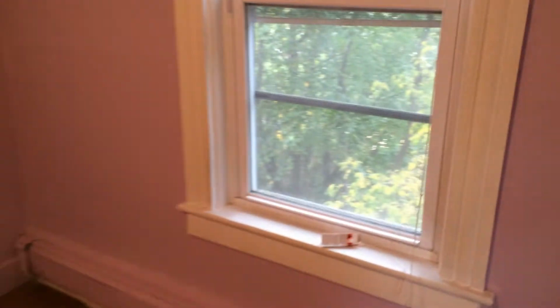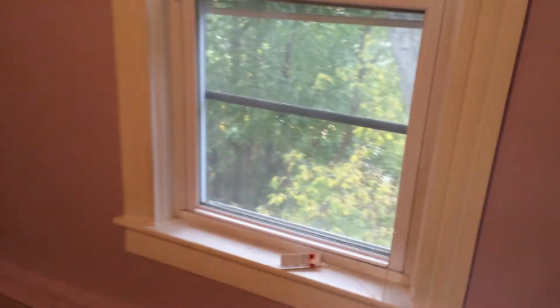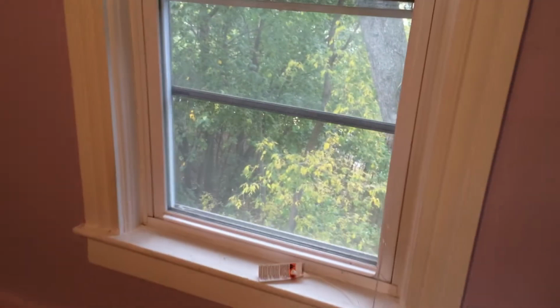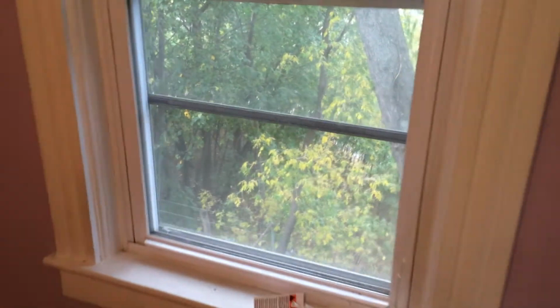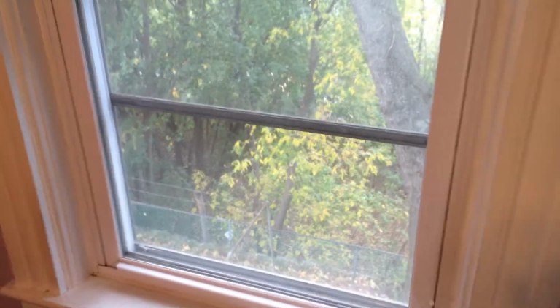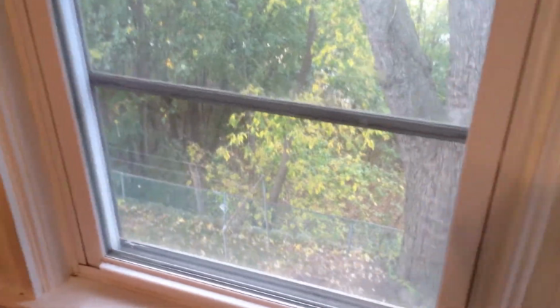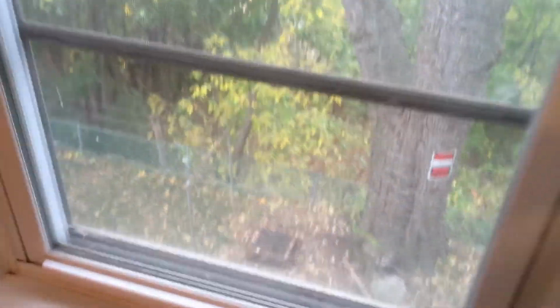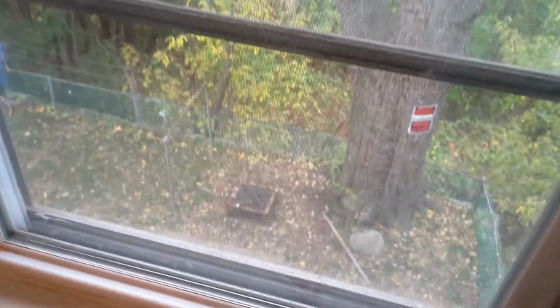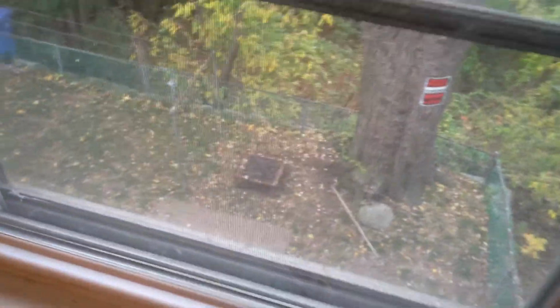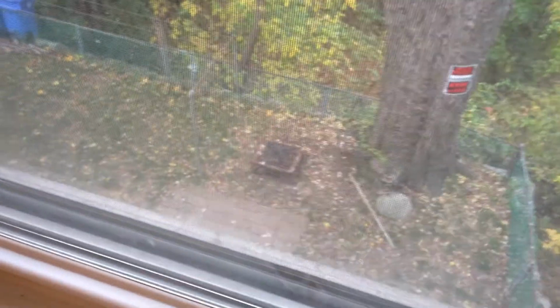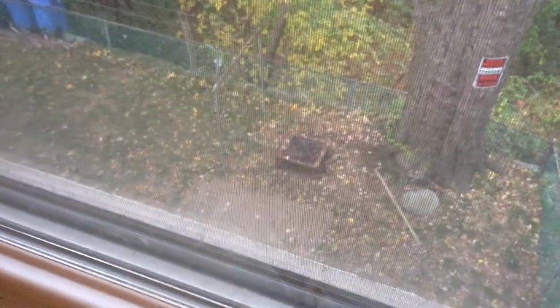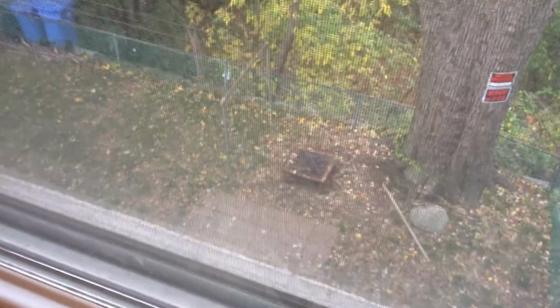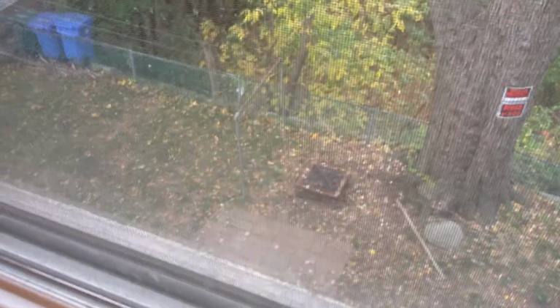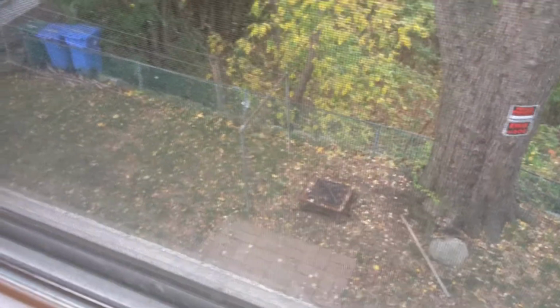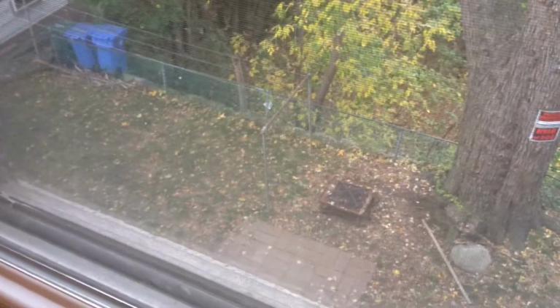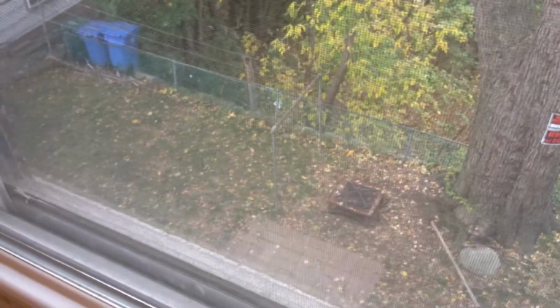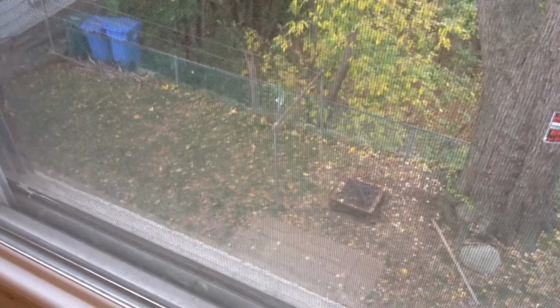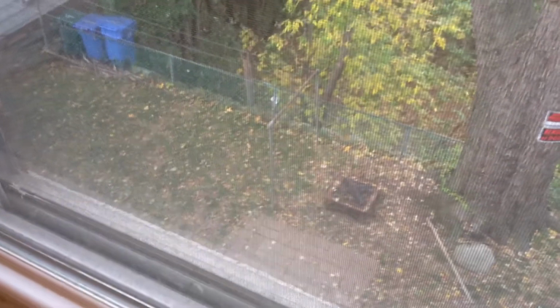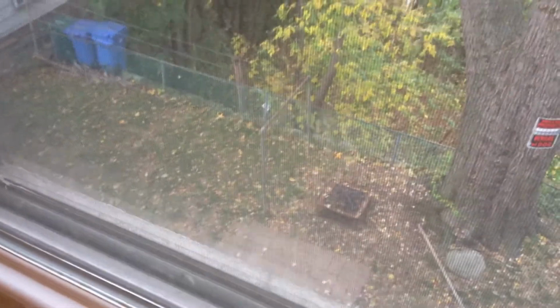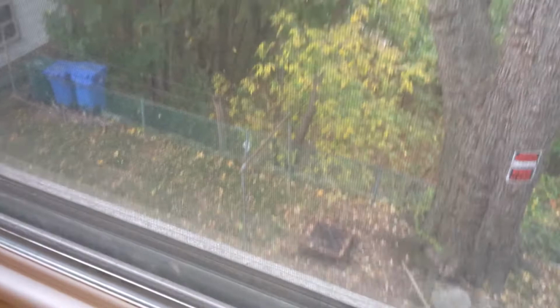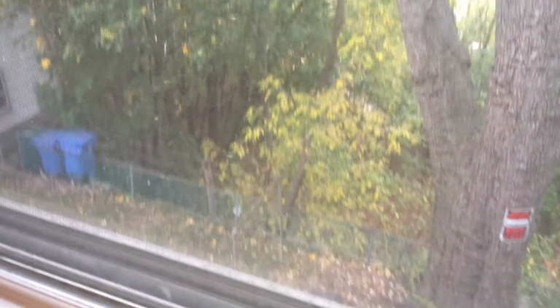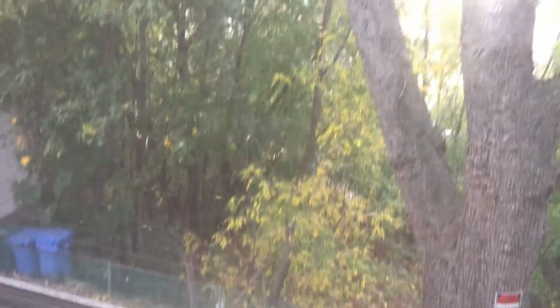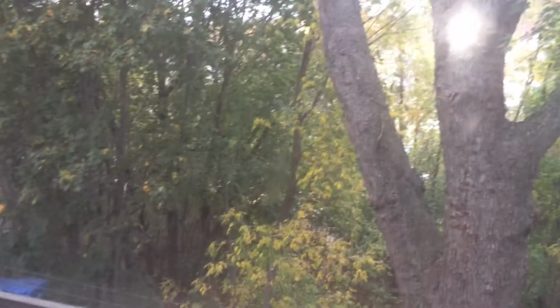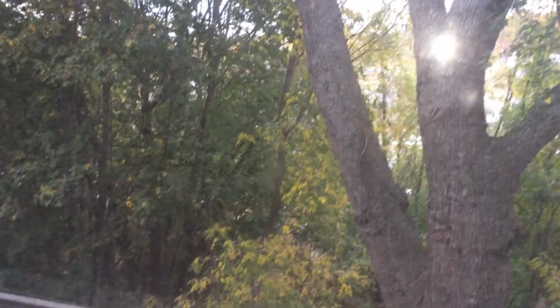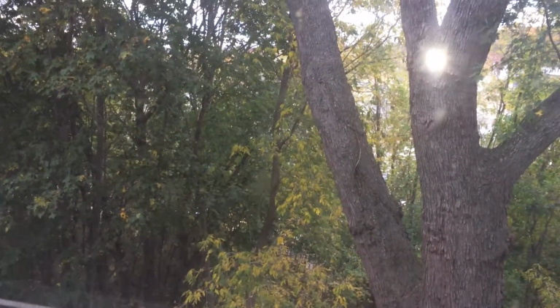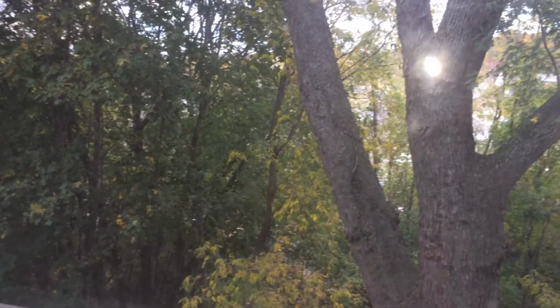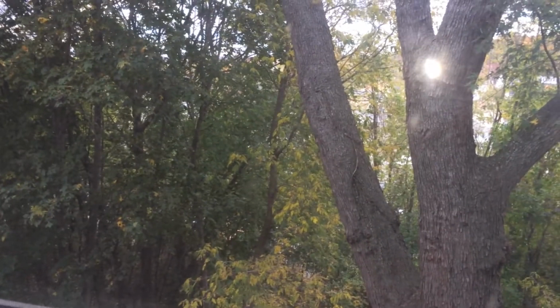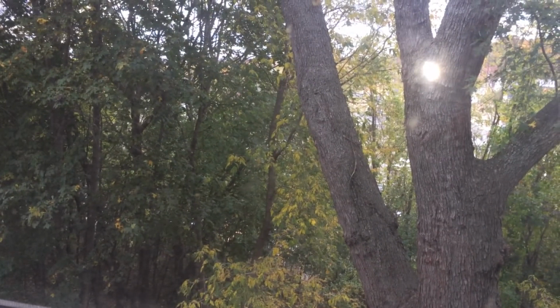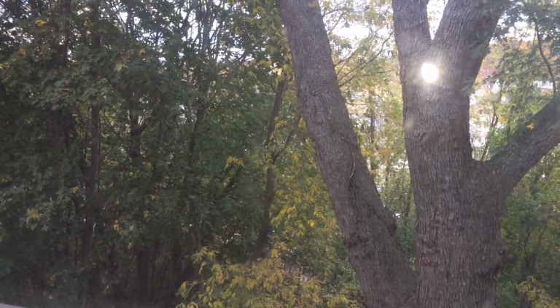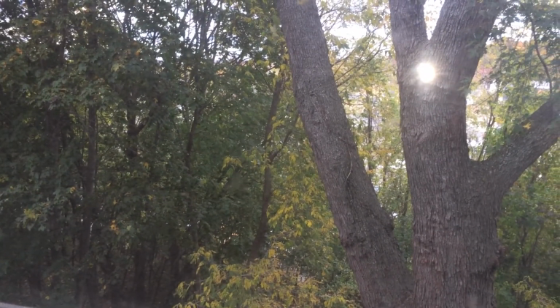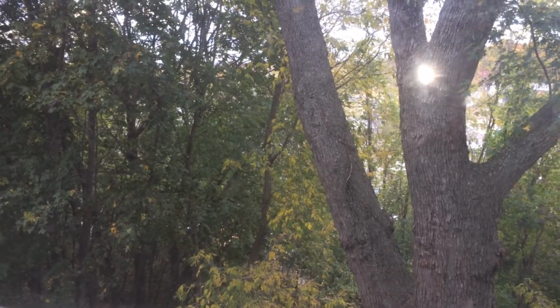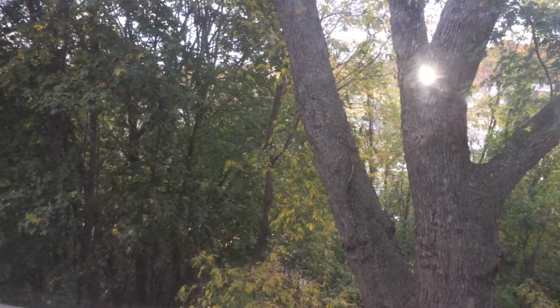And here's a look in the backyard — fenced in area, not the biggest, but definitely private. And you can see that trees are in the back neighborhood.